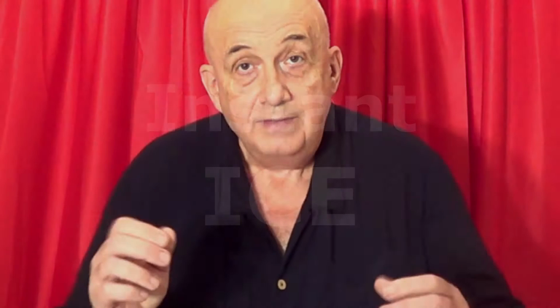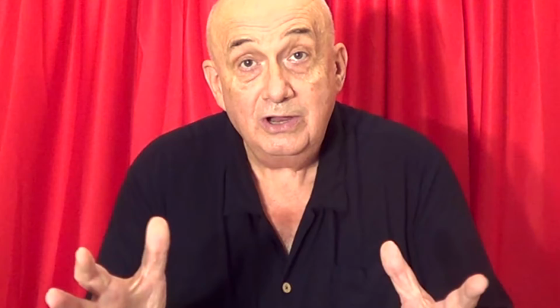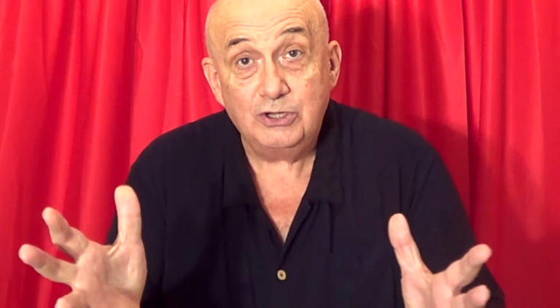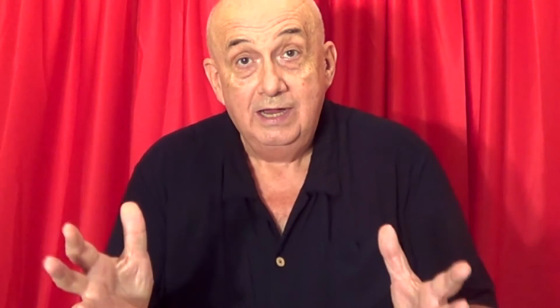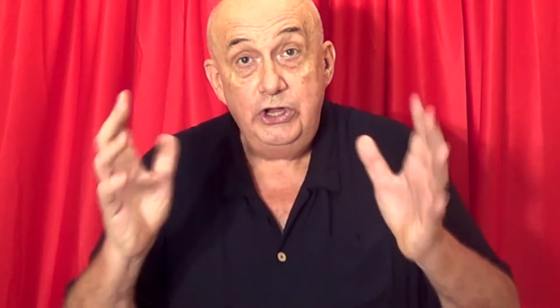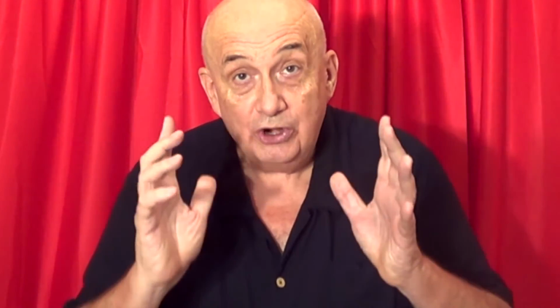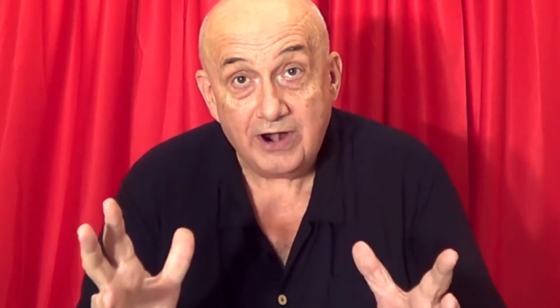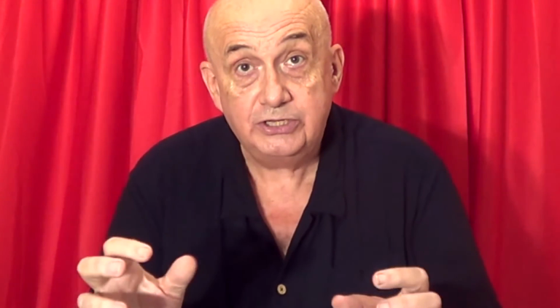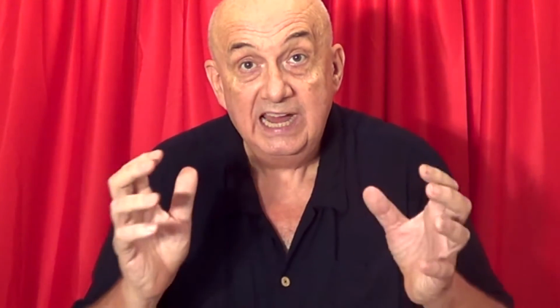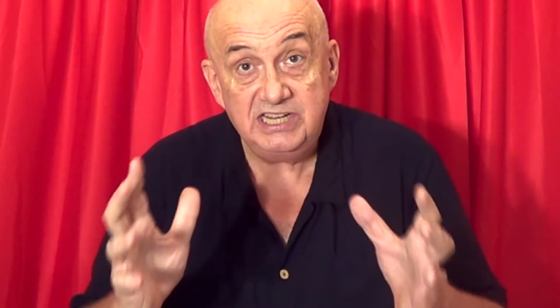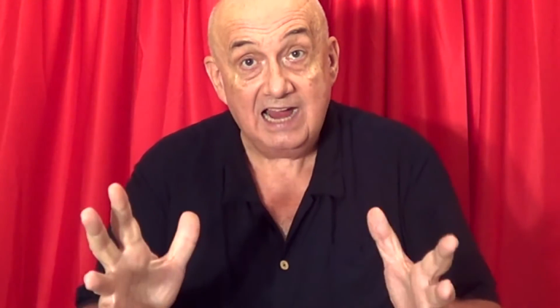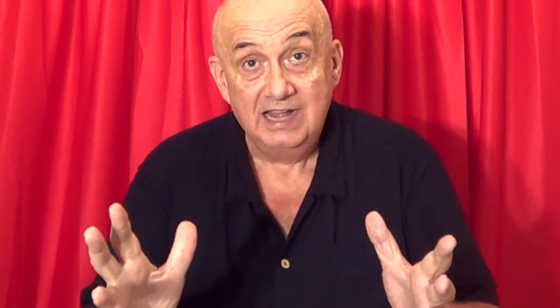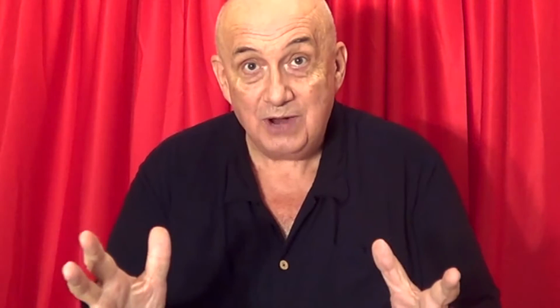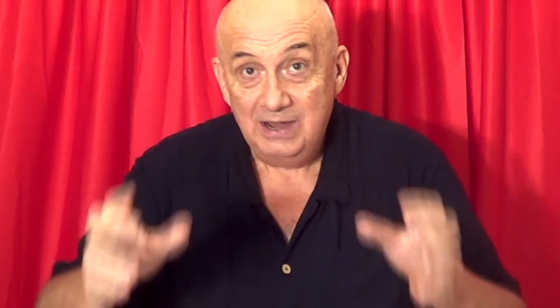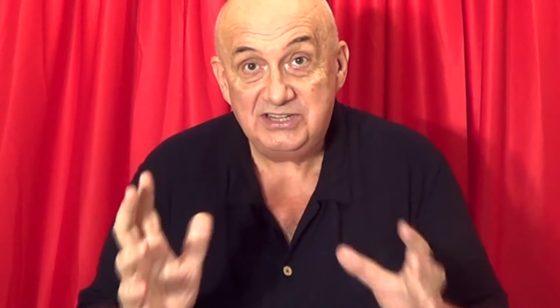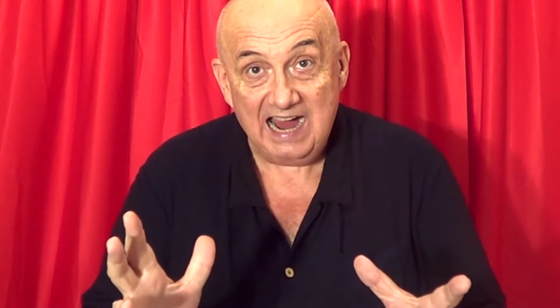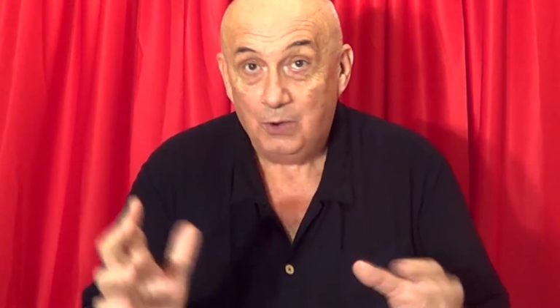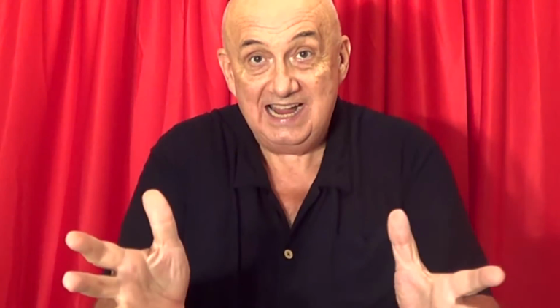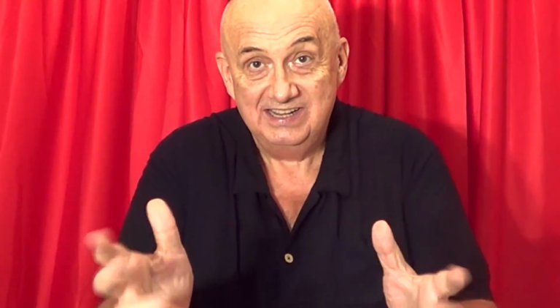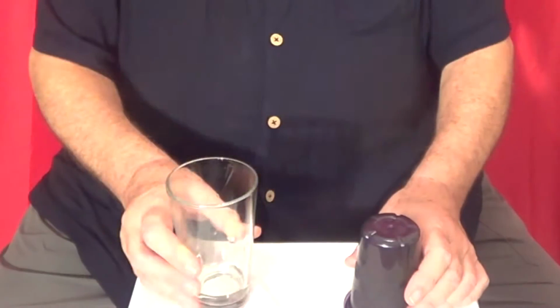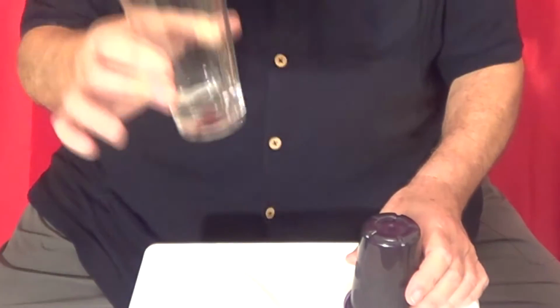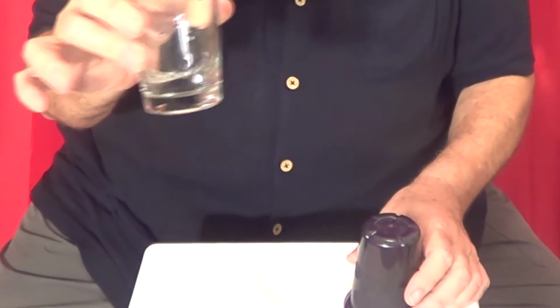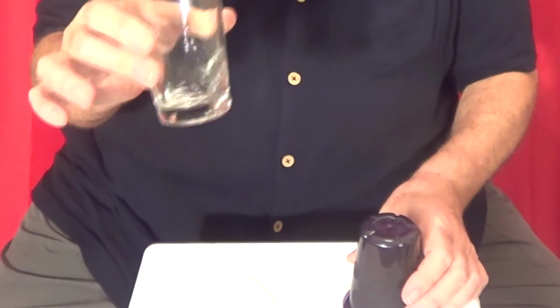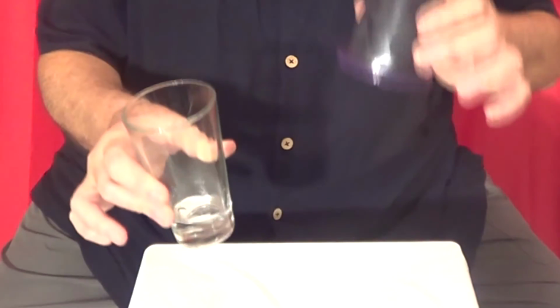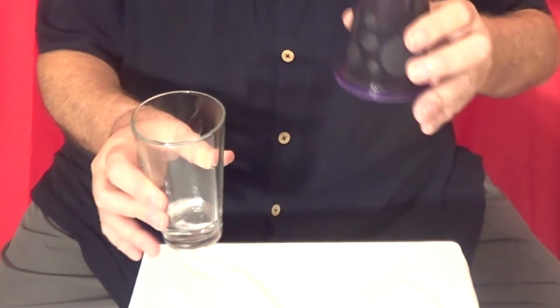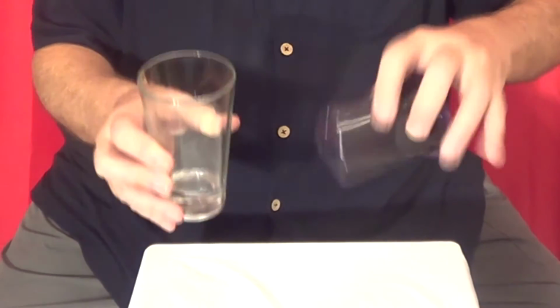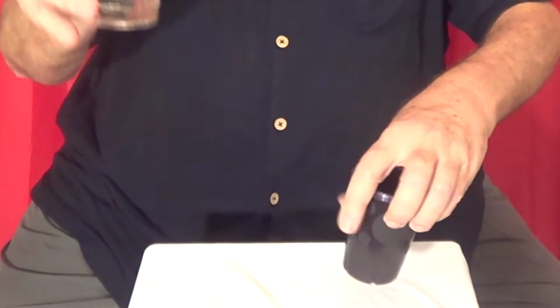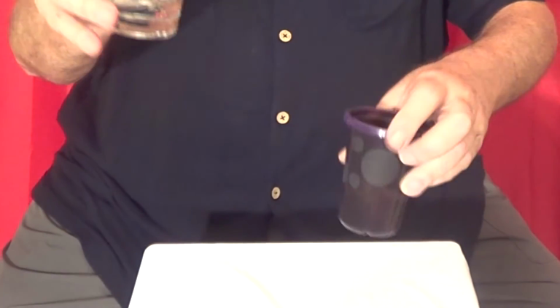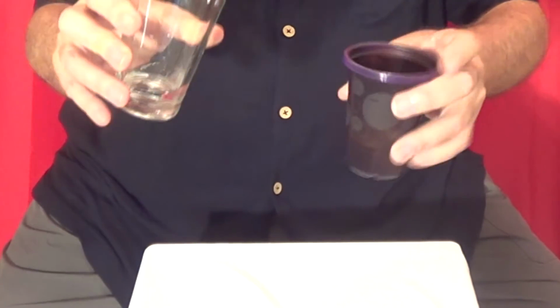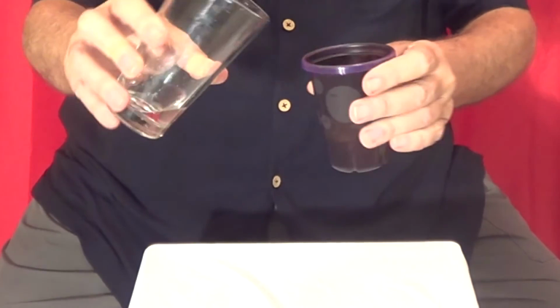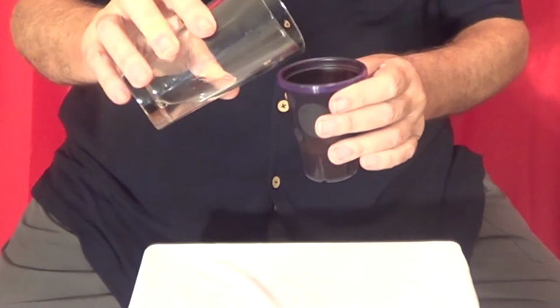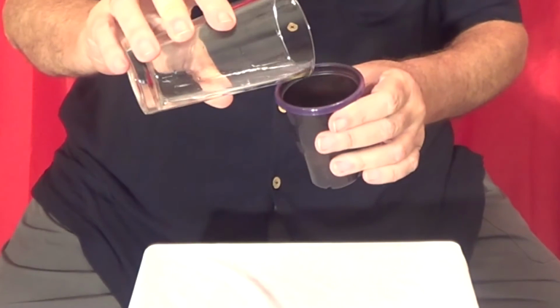Now I'm going to show you a trick where you can turn water into instant ice. Watch this. So I have a glass of water and a cup. I'm going to take the water and pour it into the cup.